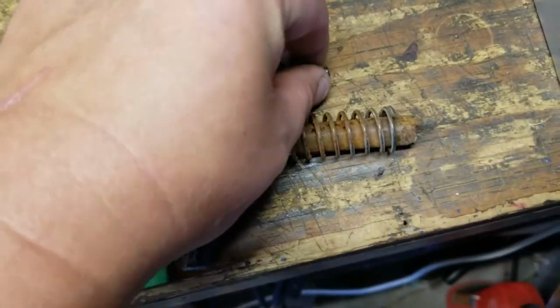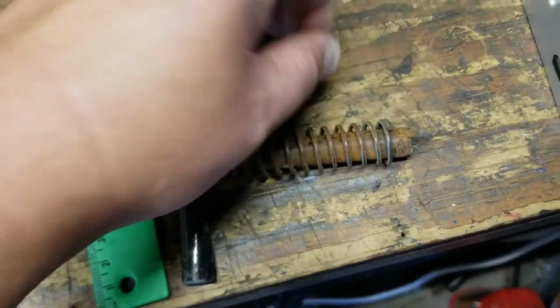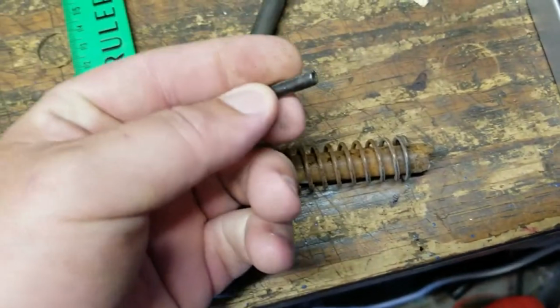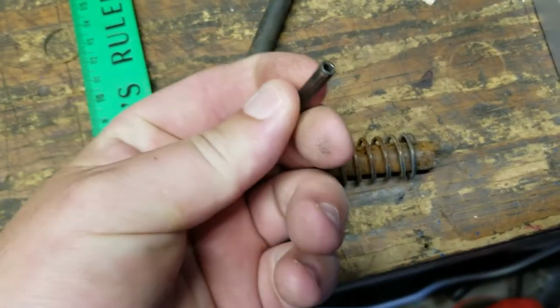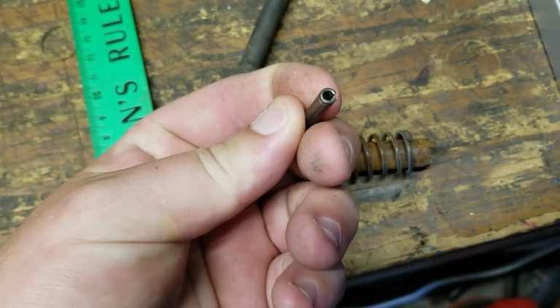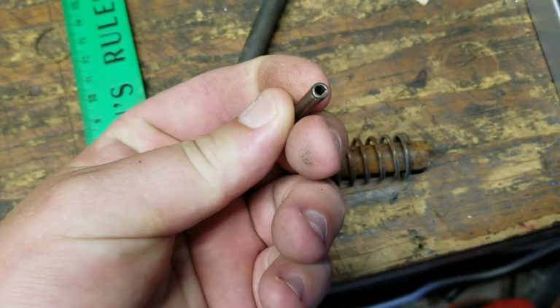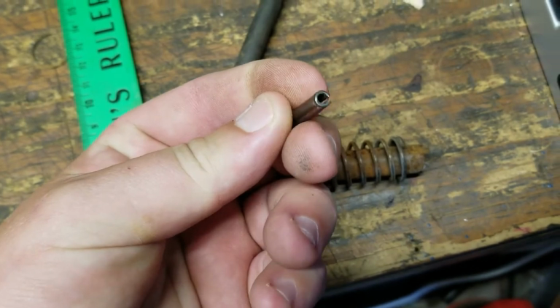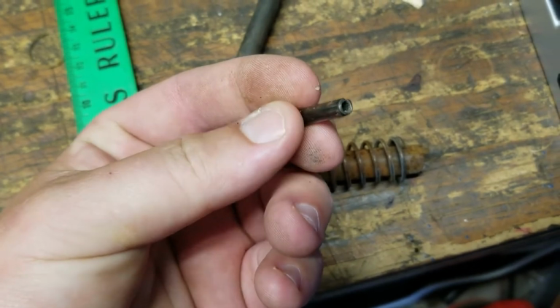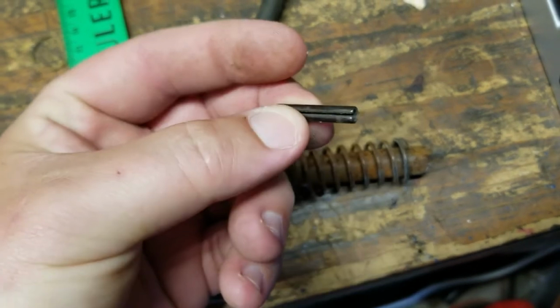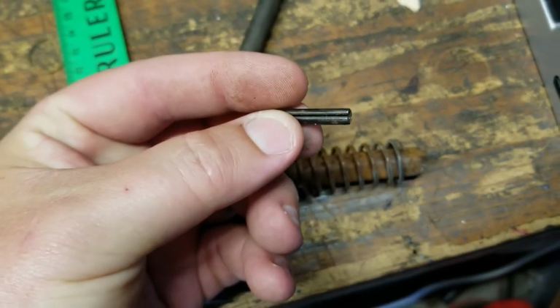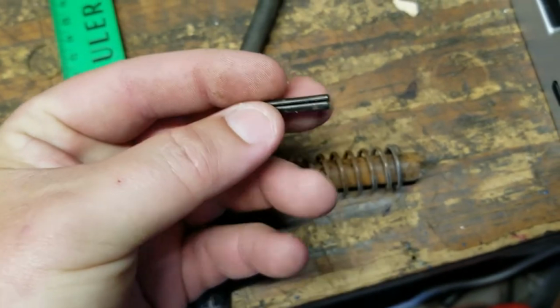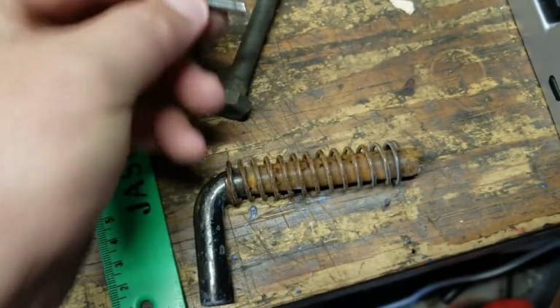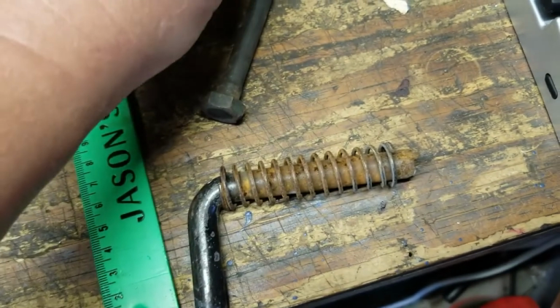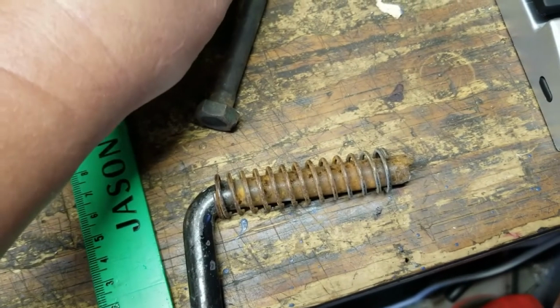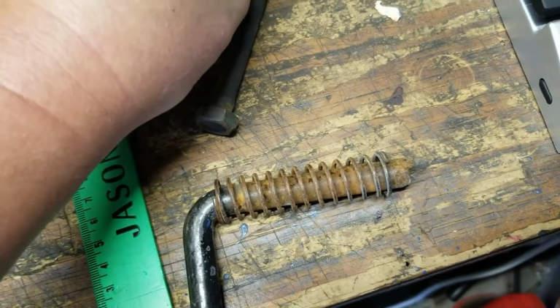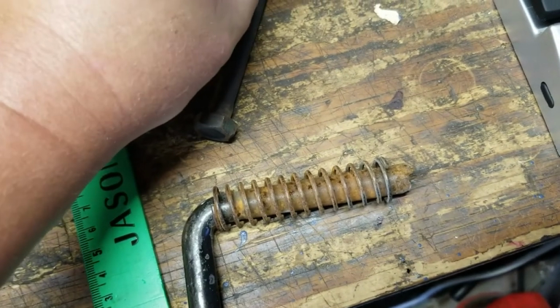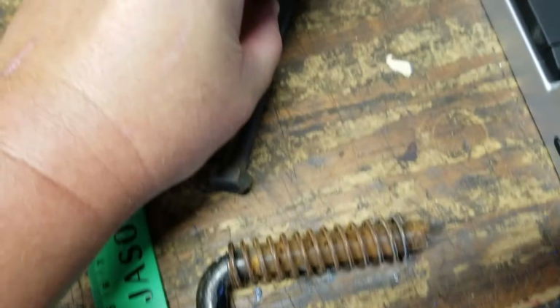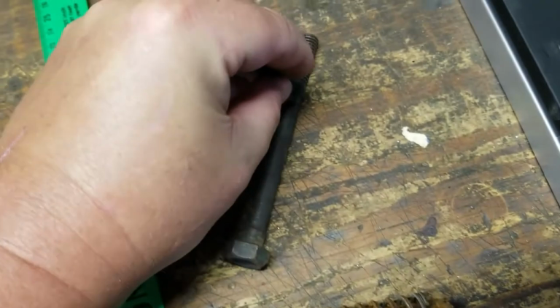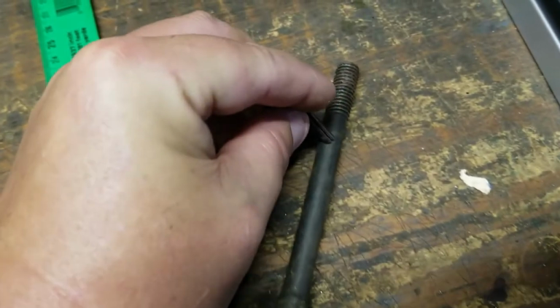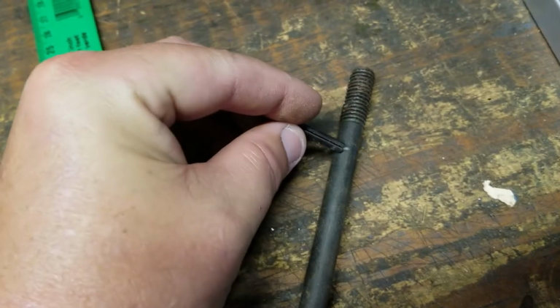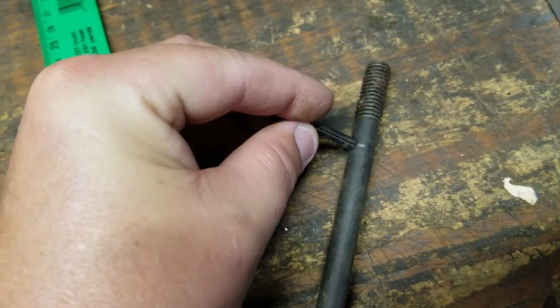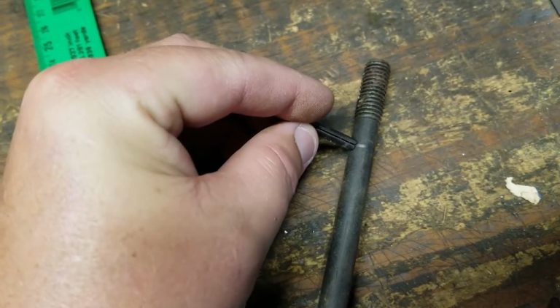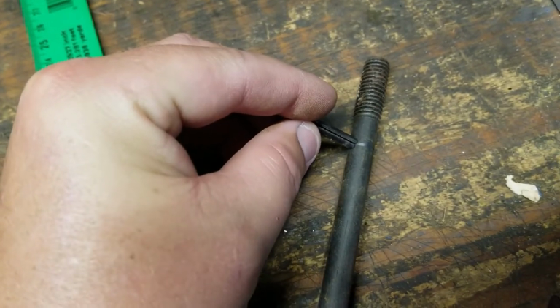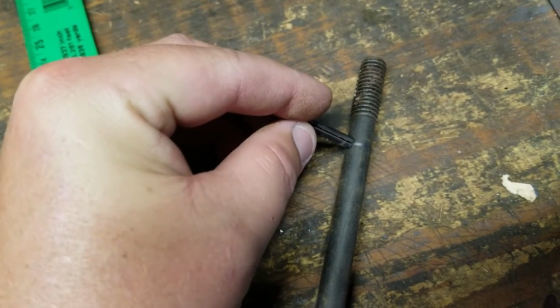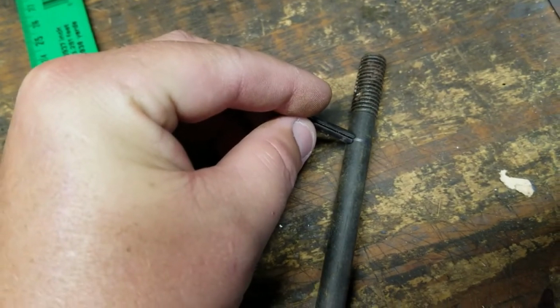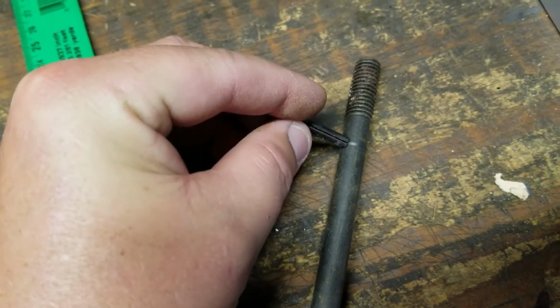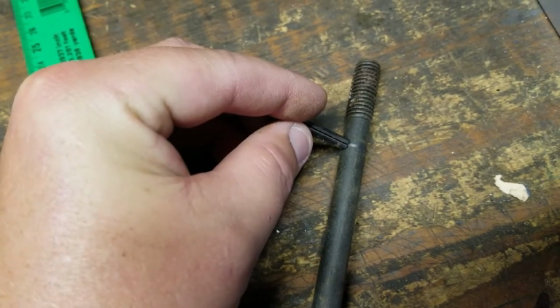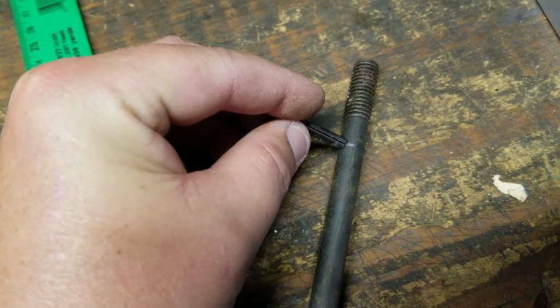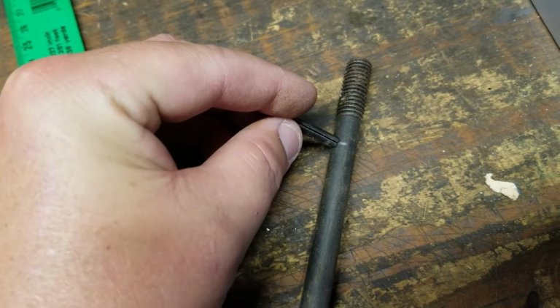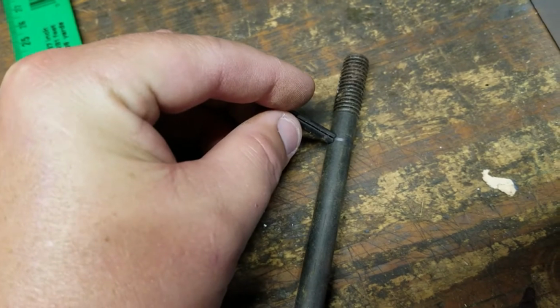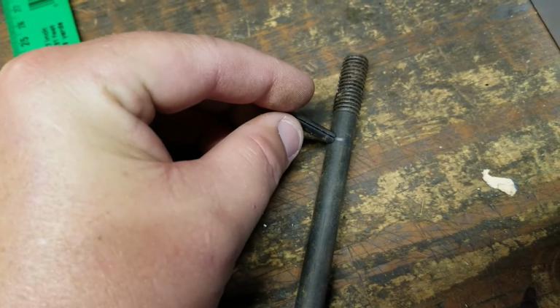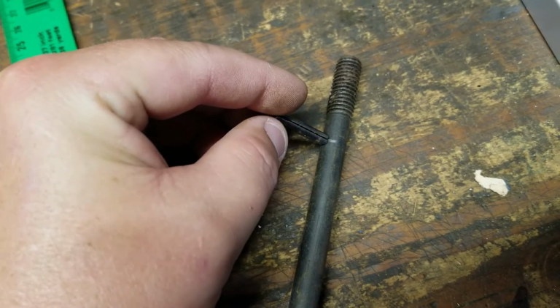The hole you're going to drill is going to be for whichever size tension pin you're using — roll pin, I believe some people call them. You can drill this by hand, but if you have a drill press it's a whole lot easier. The last one I did I drilled by hand.